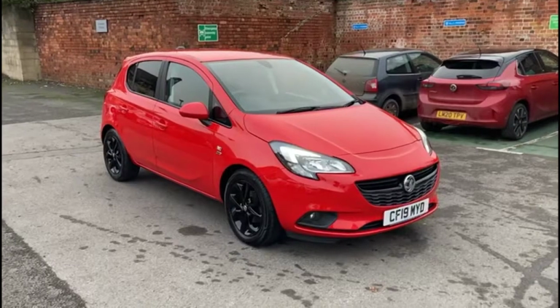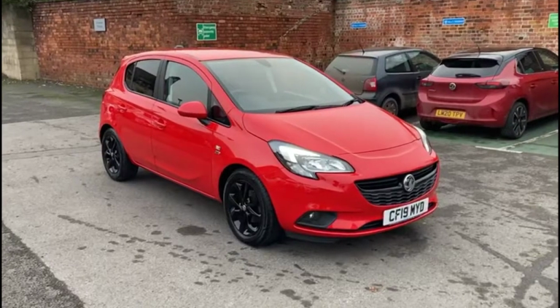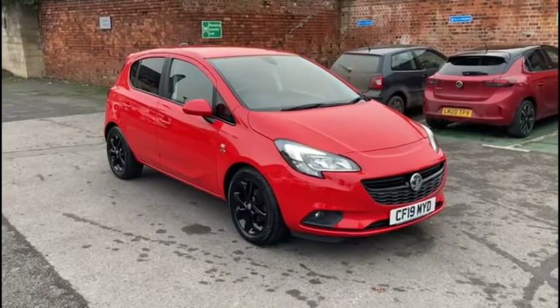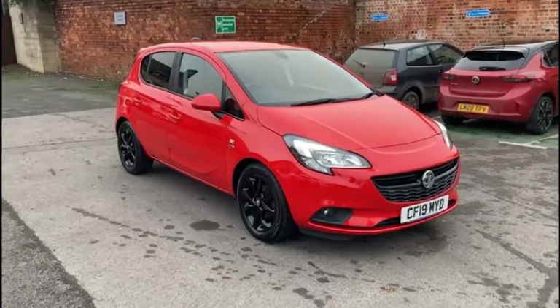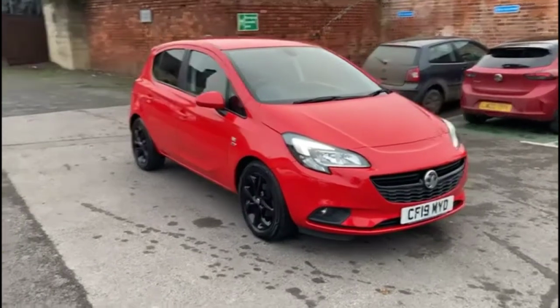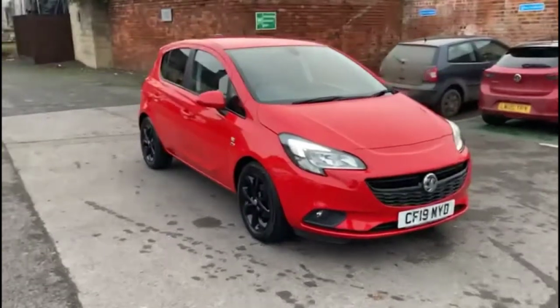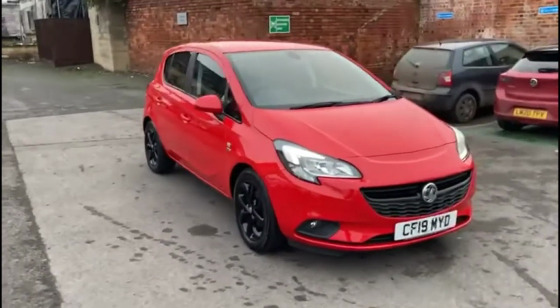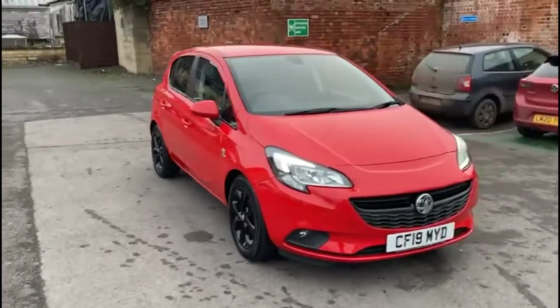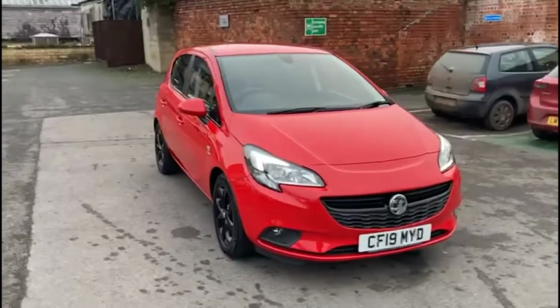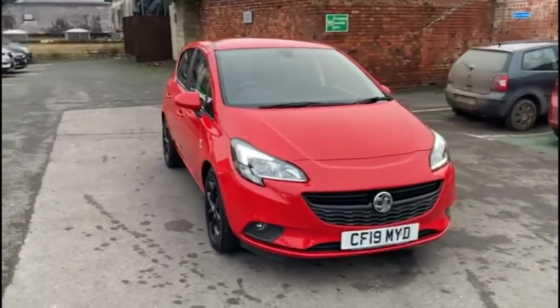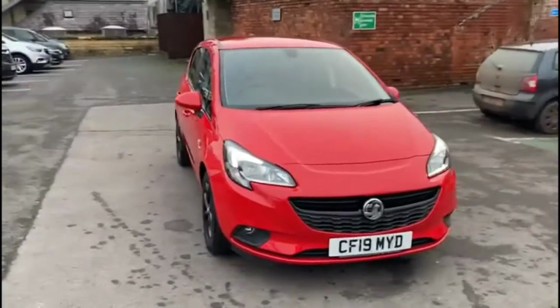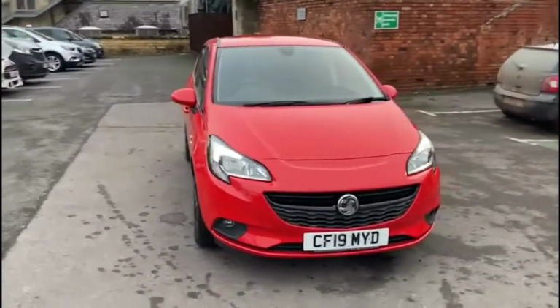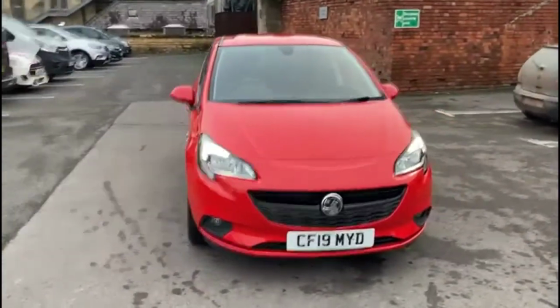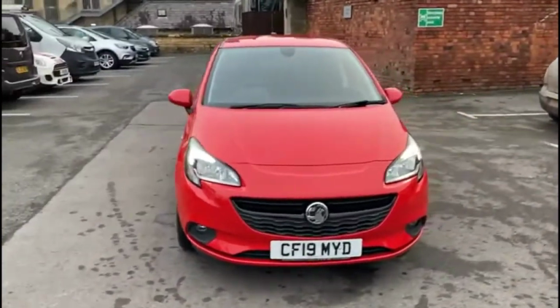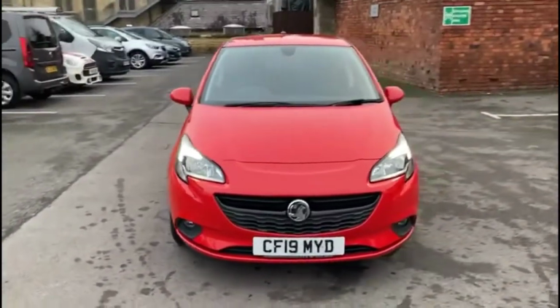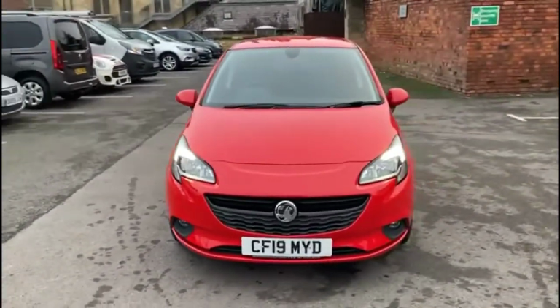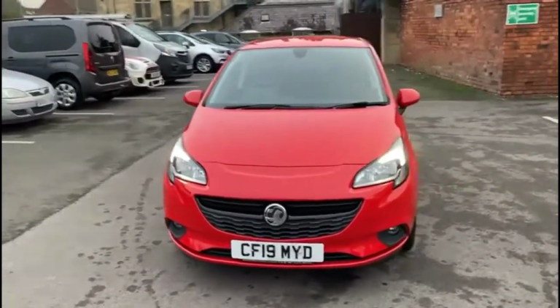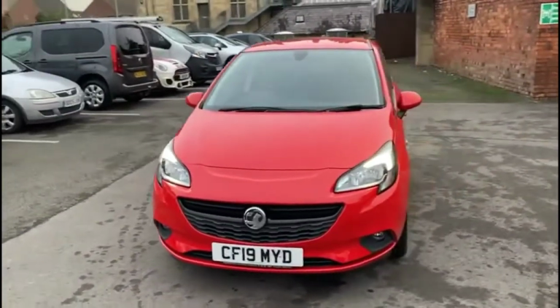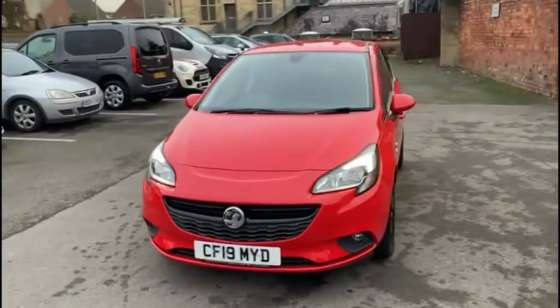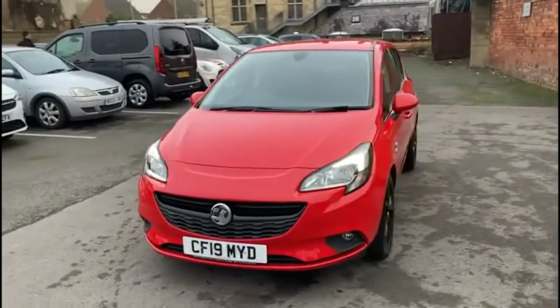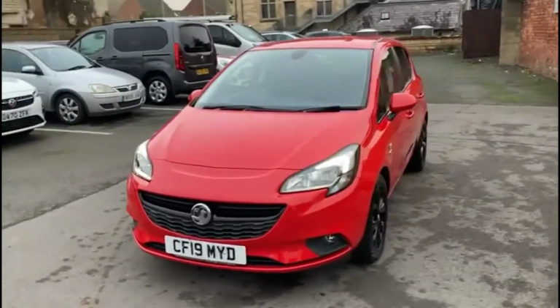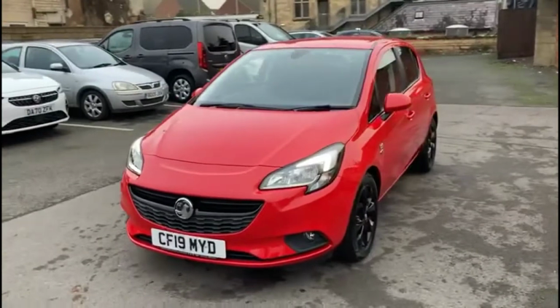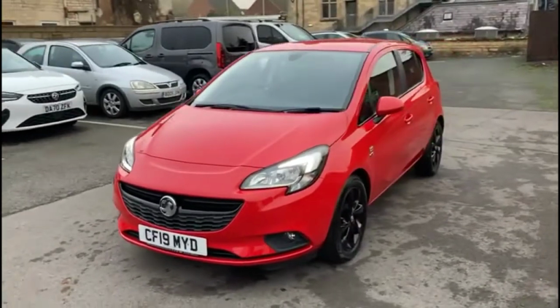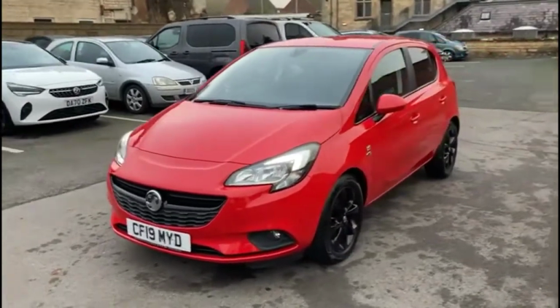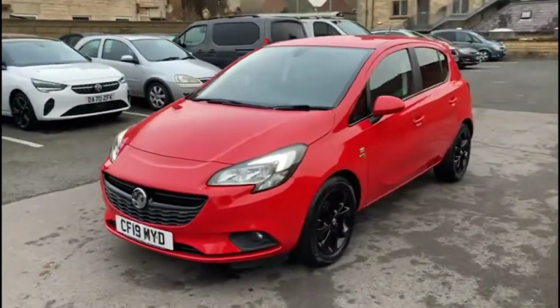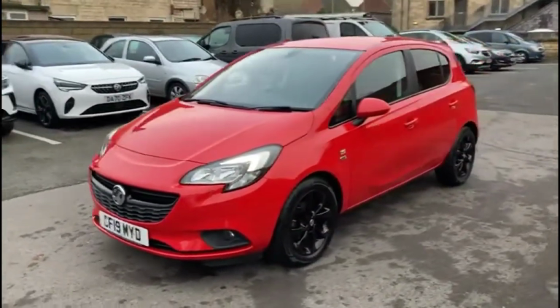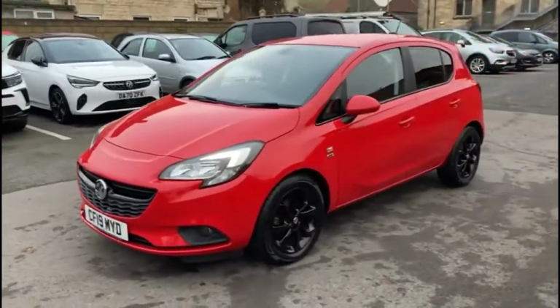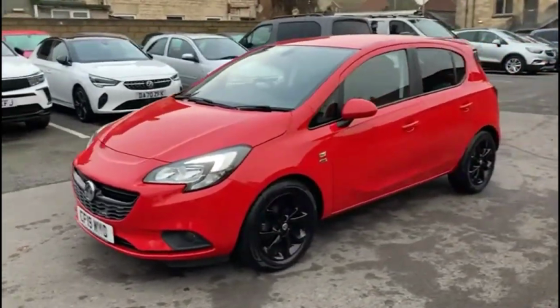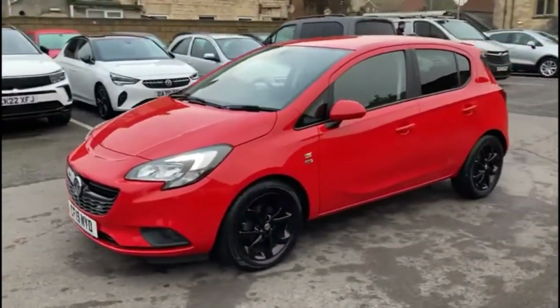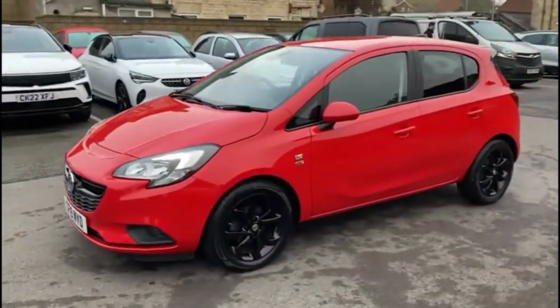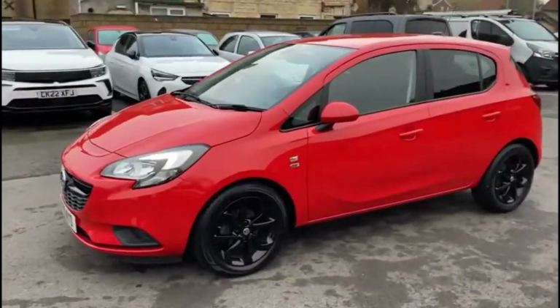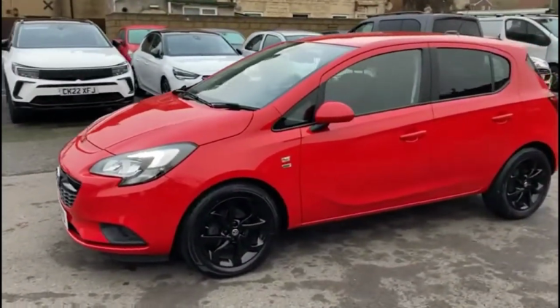Hello and welcome to Payless Vauxhall. Today we're viewing a Vauxhall Corsa 1.4 Griffin. This vehicle has covered 25,780 miles and is finished in red. It also comes with a Payless warranty with the option to extend it to 36 months.